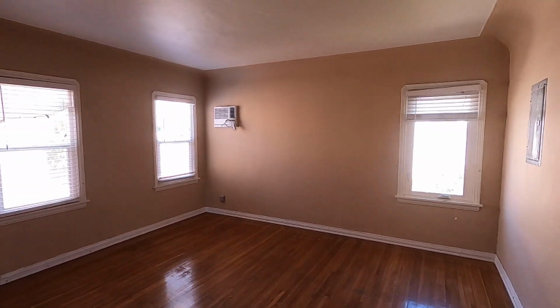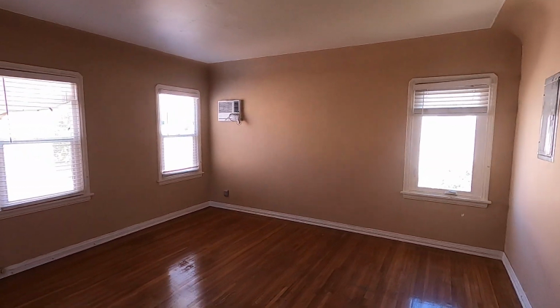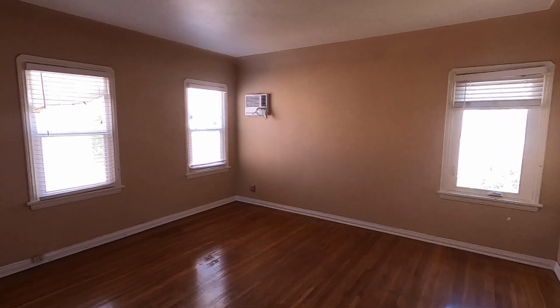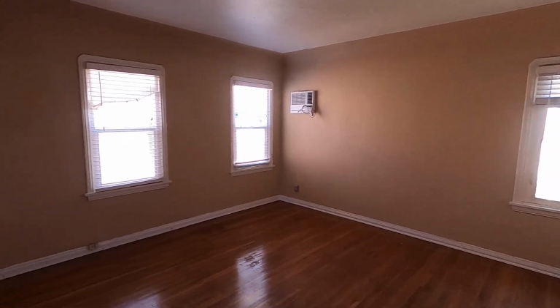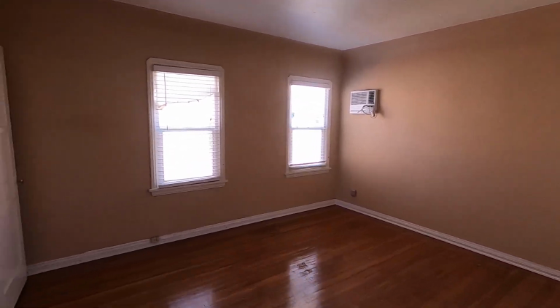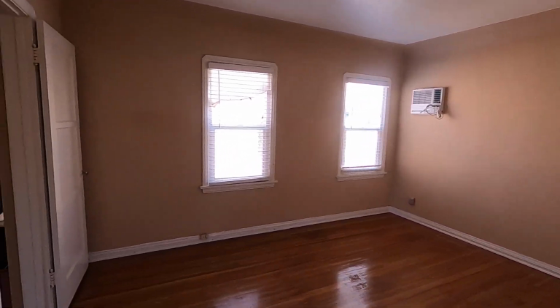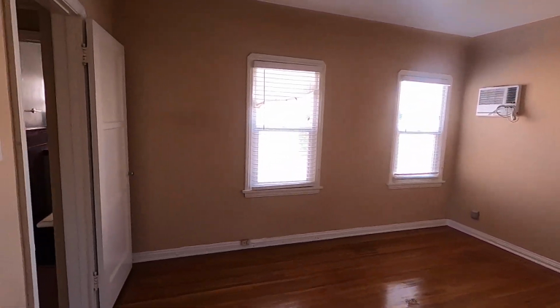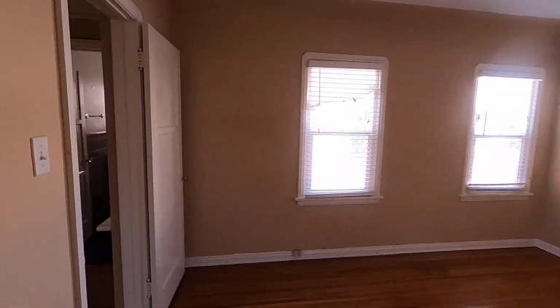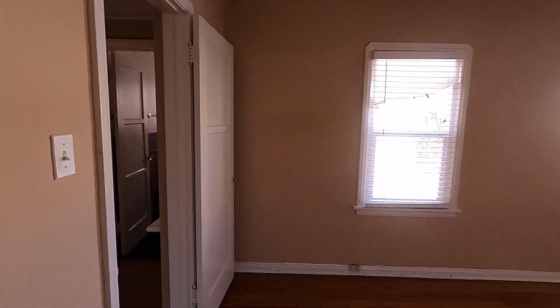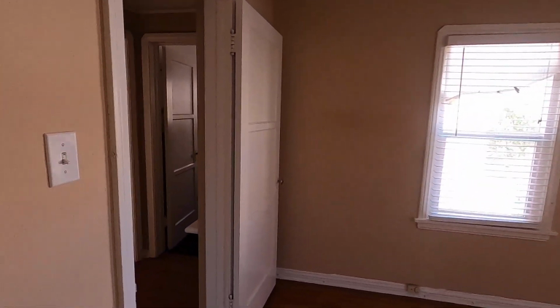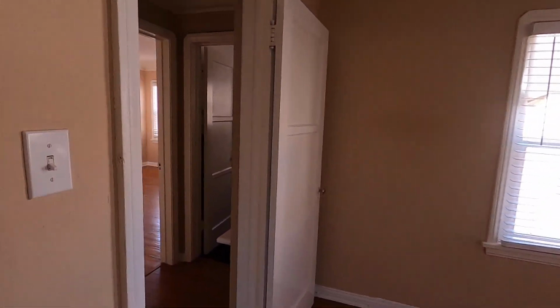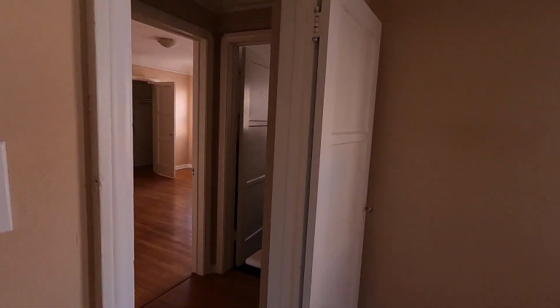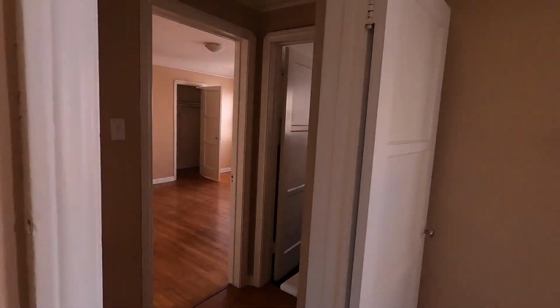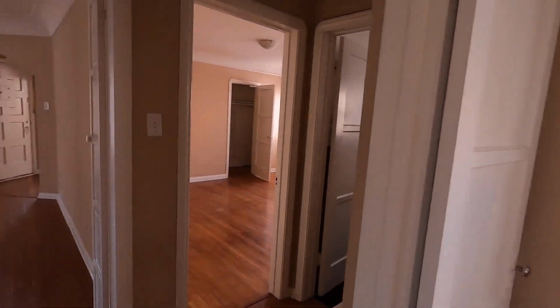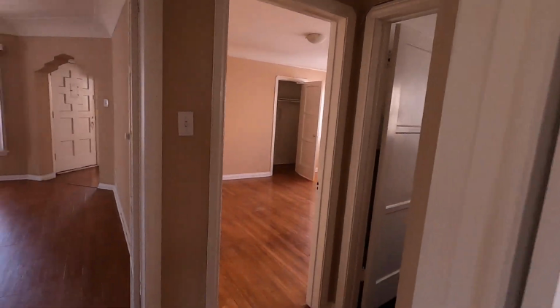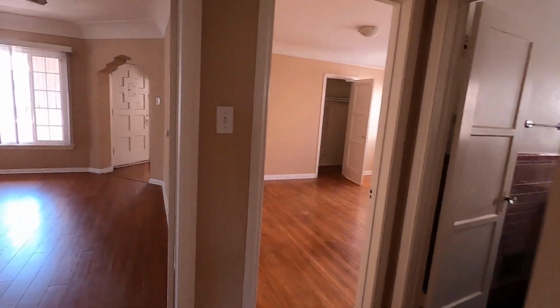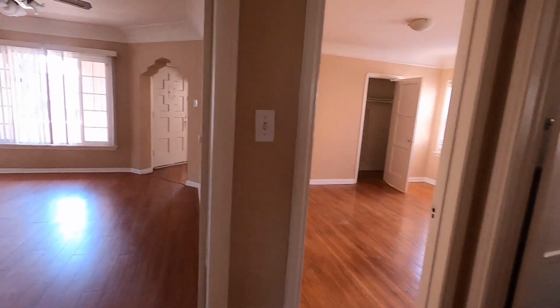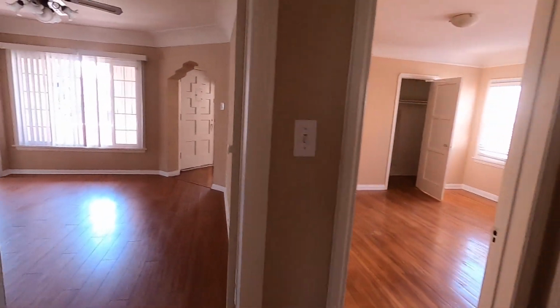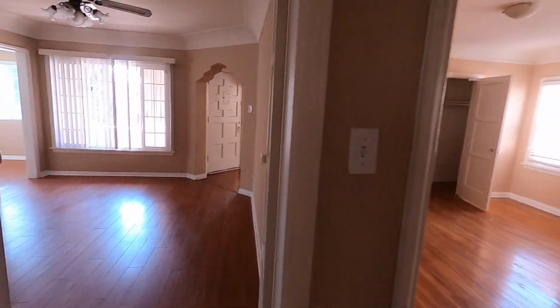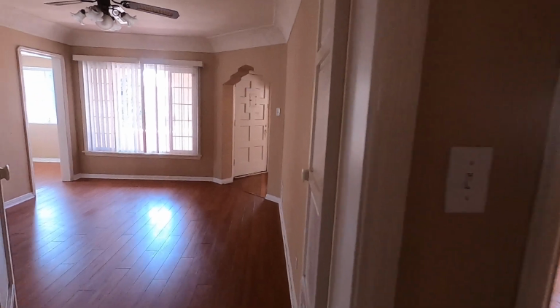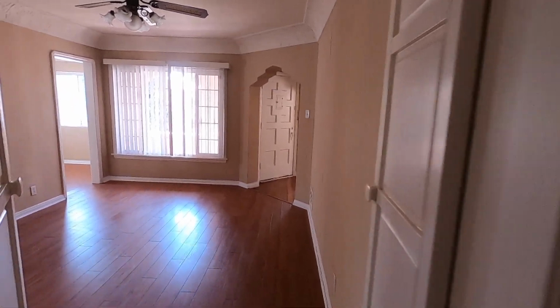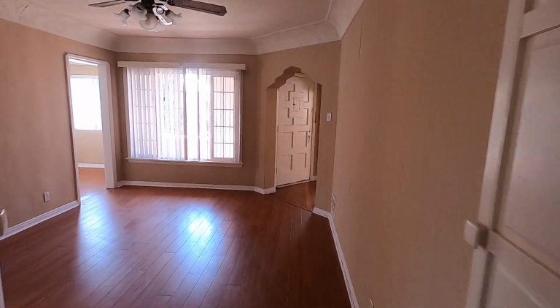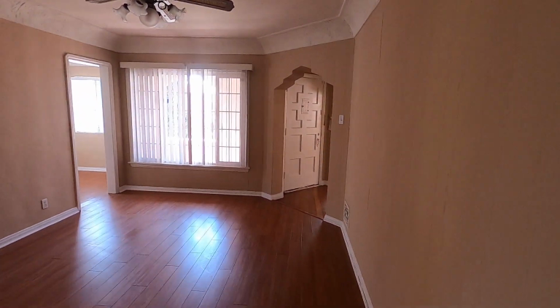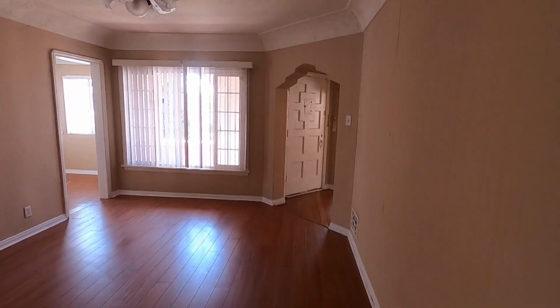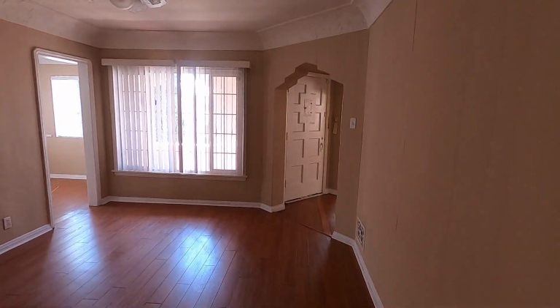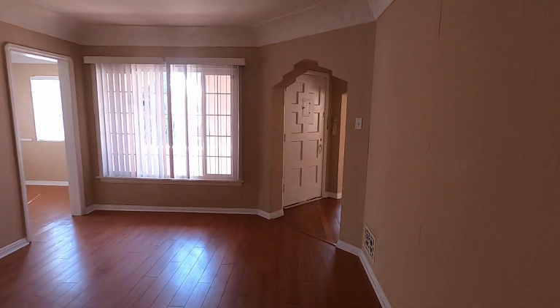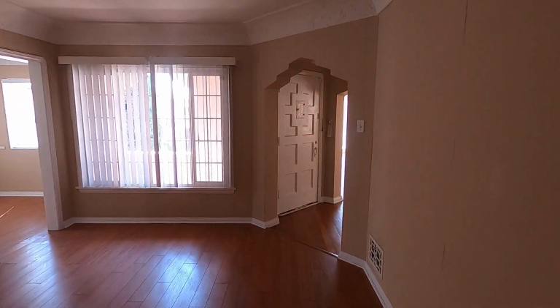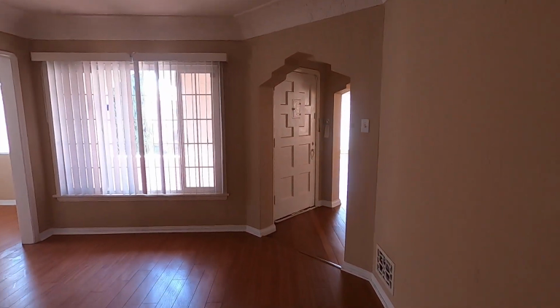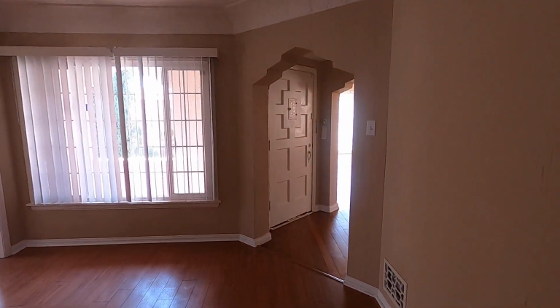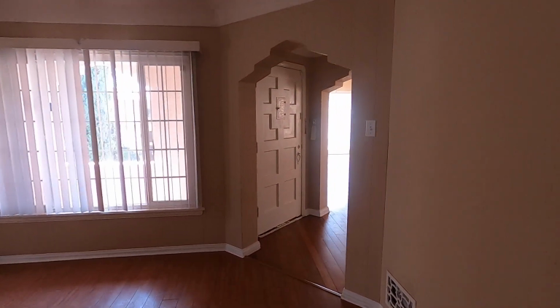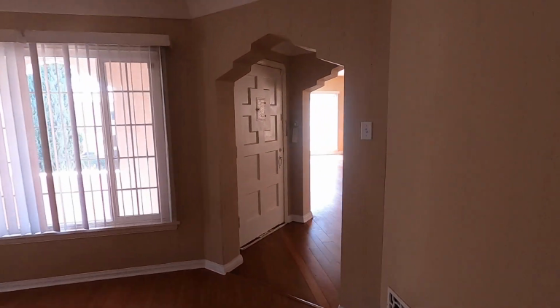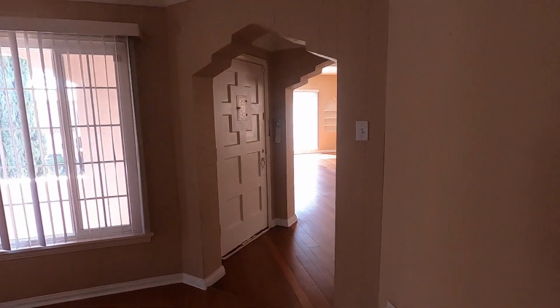If you would like to see this apartment in person, please fill out a viewing request form on our website. Include your name, phone number, and email. I hope you love it!